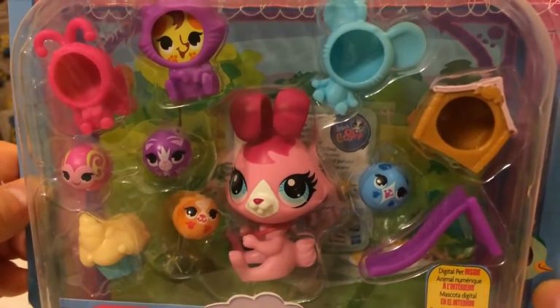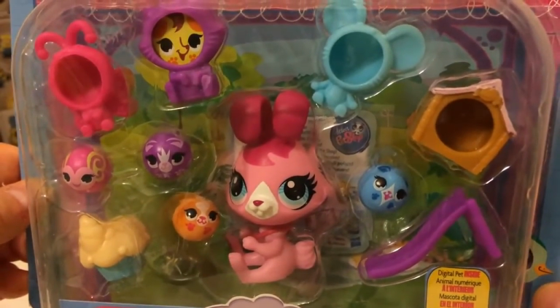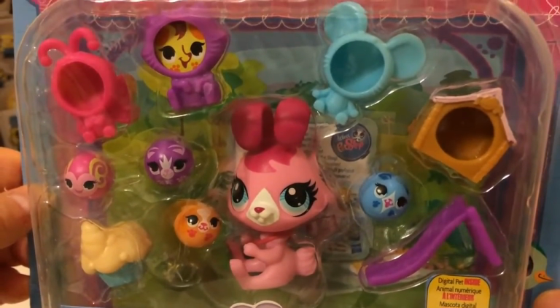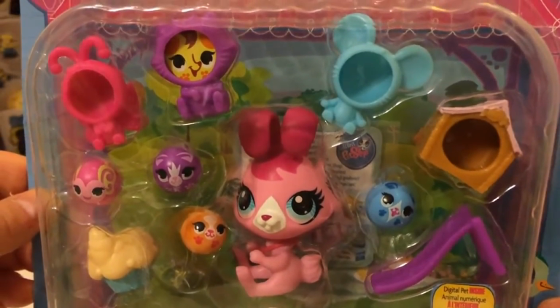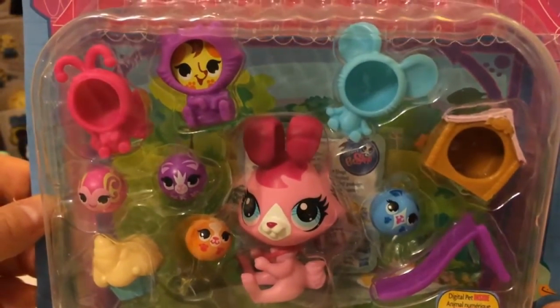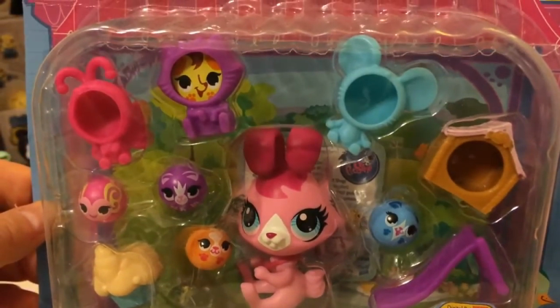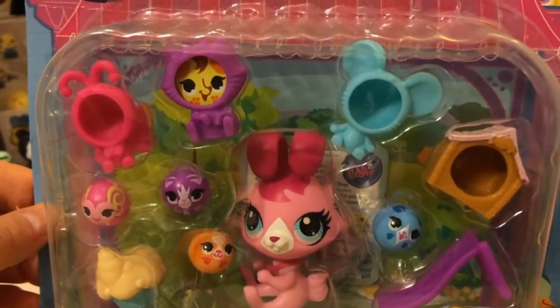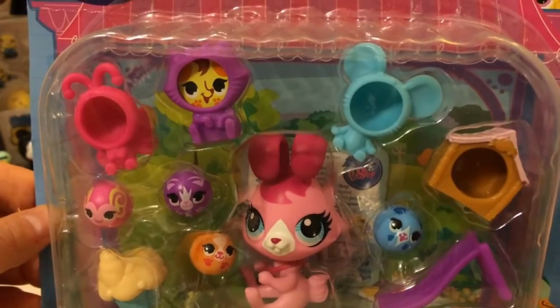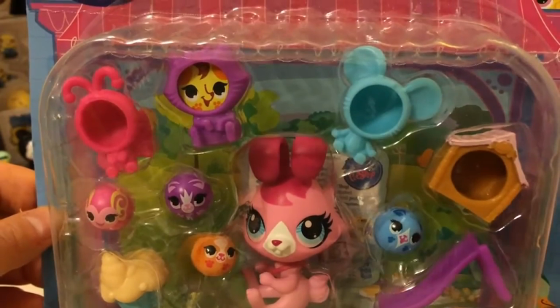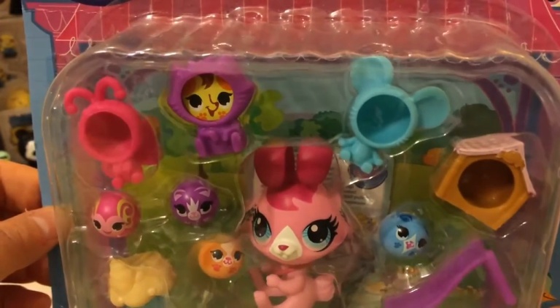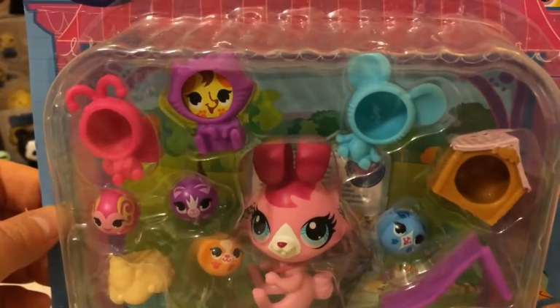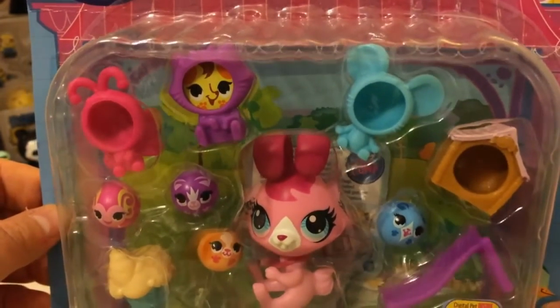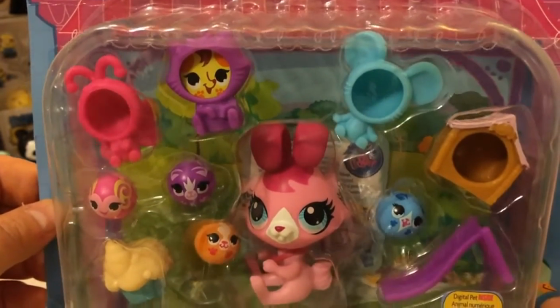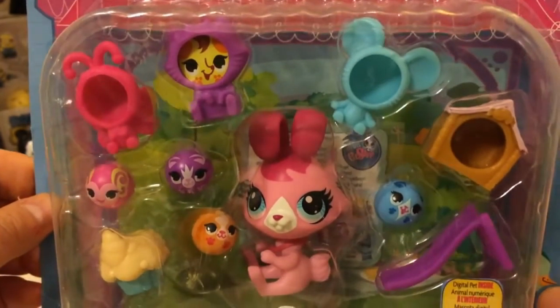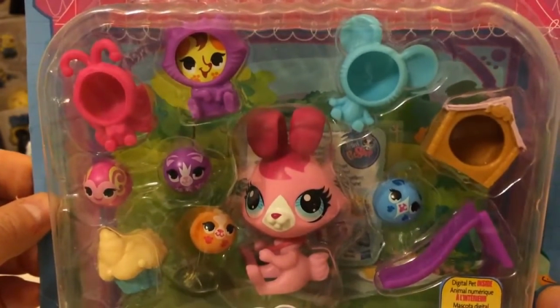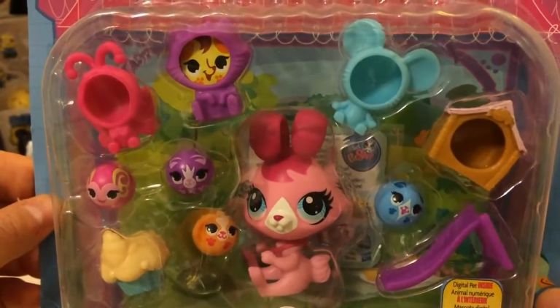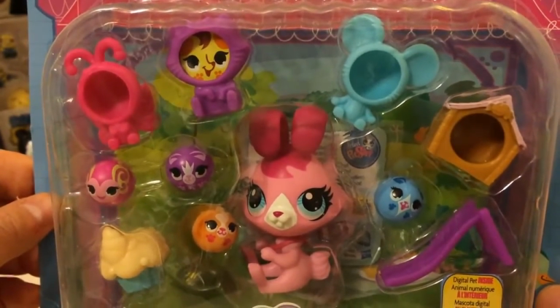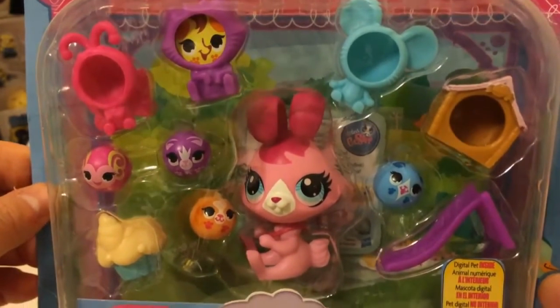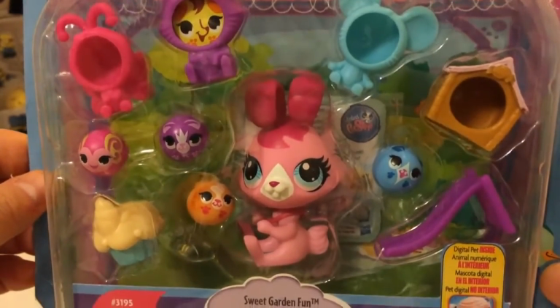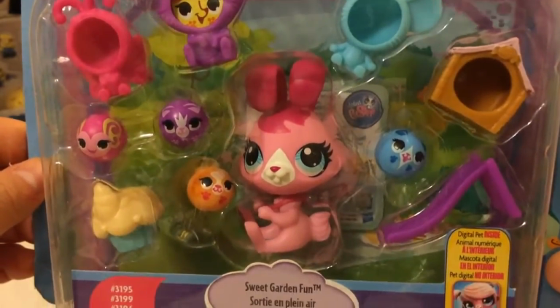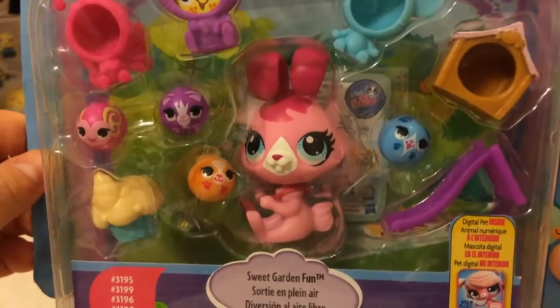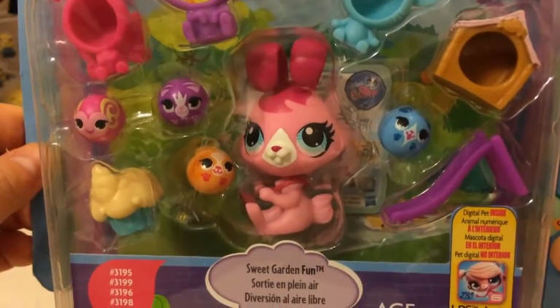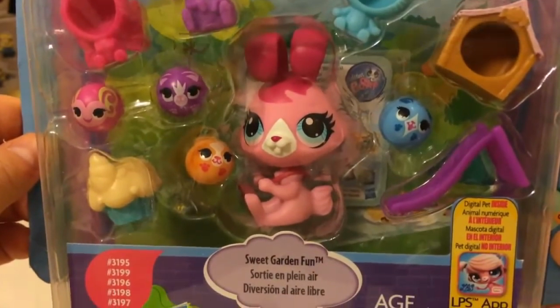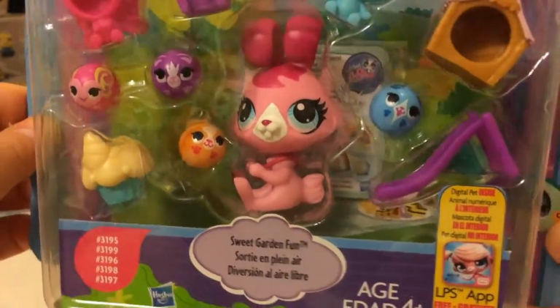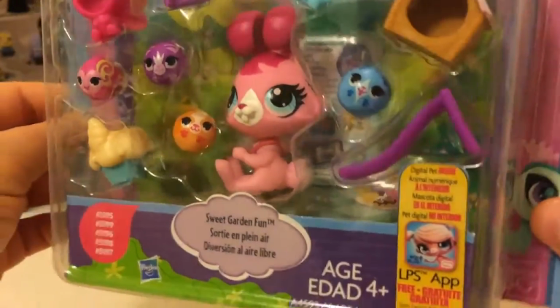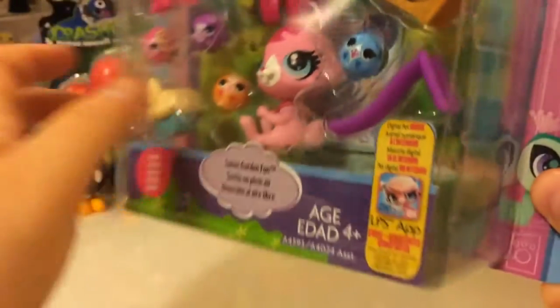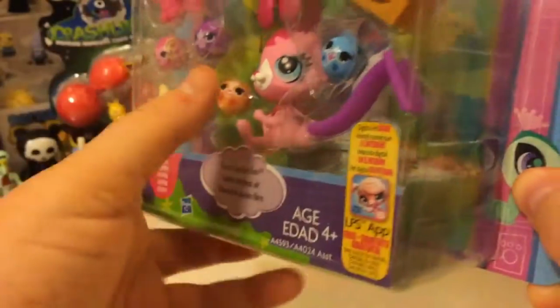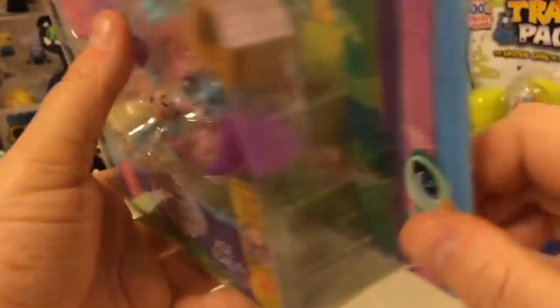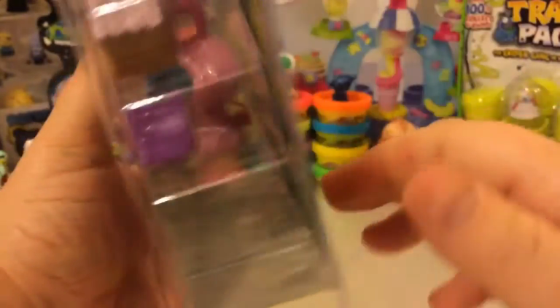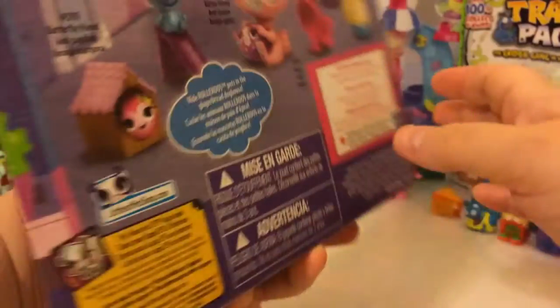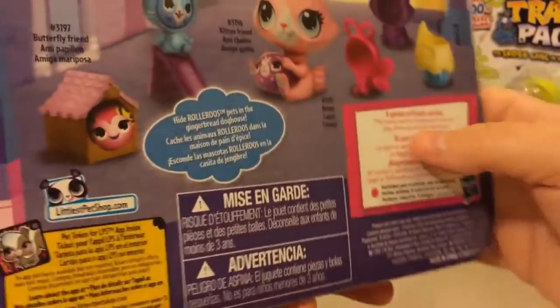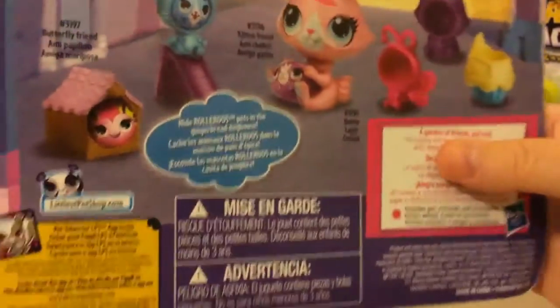There's a lot of little pieces that come with this. You get a Littlest Pet Shop character — looks like we're going to get a rabbit — and four friends, and three outfits, and a slide. So let's get started. It looks like it's going to be good.